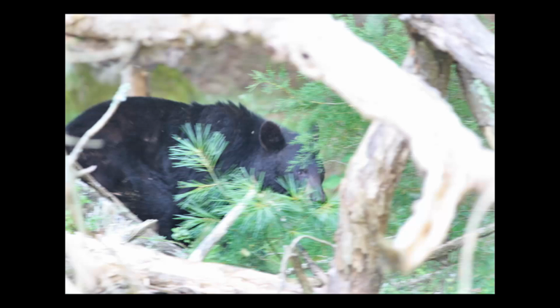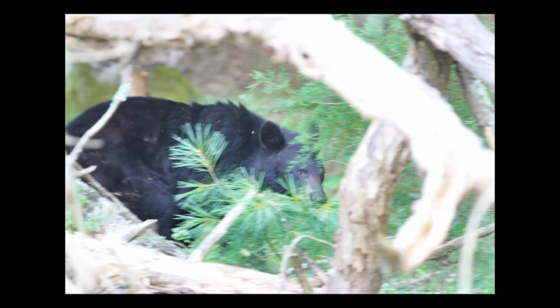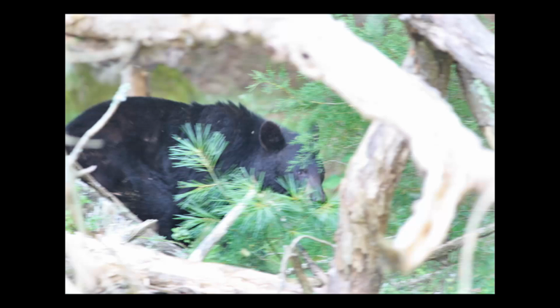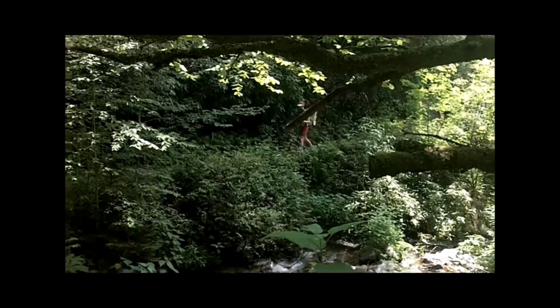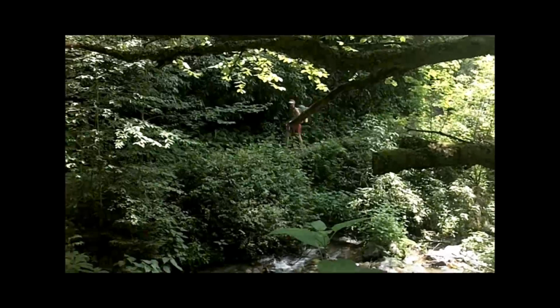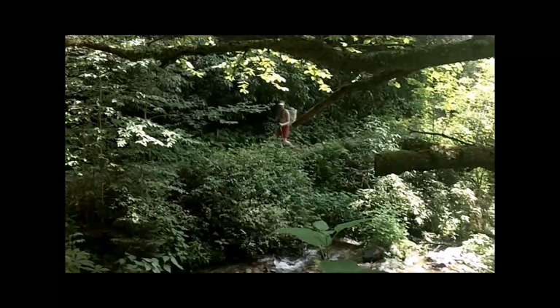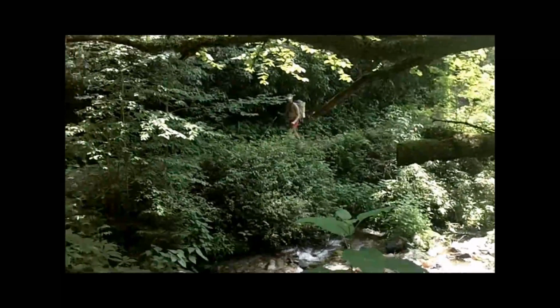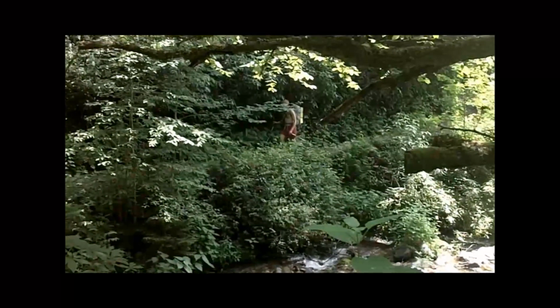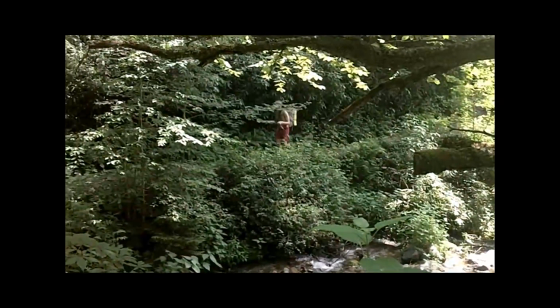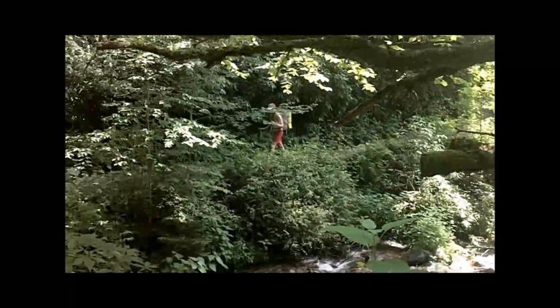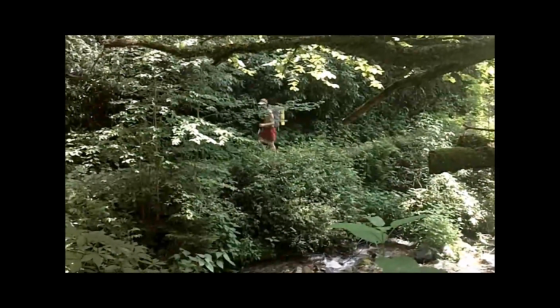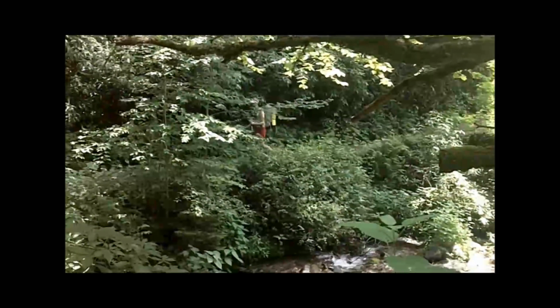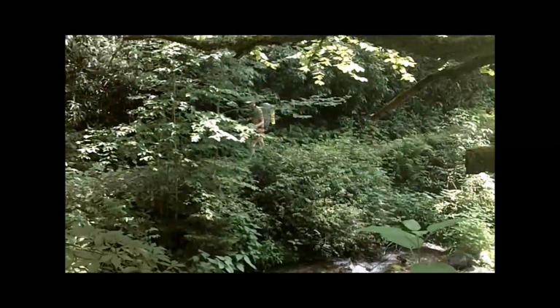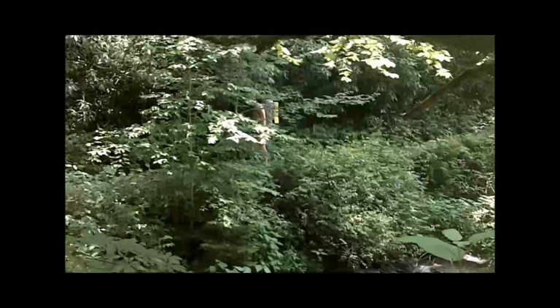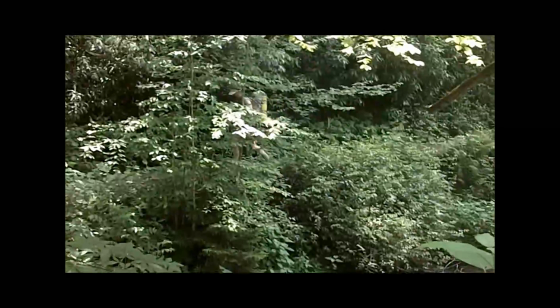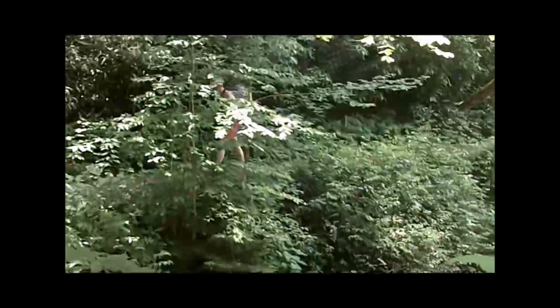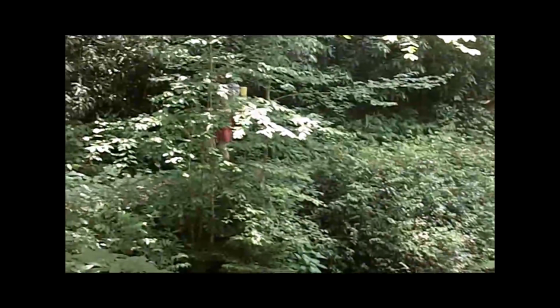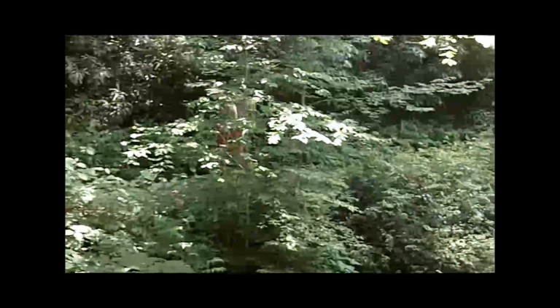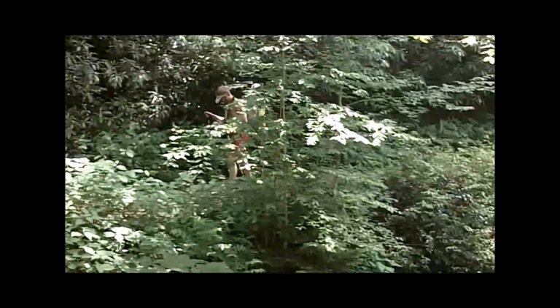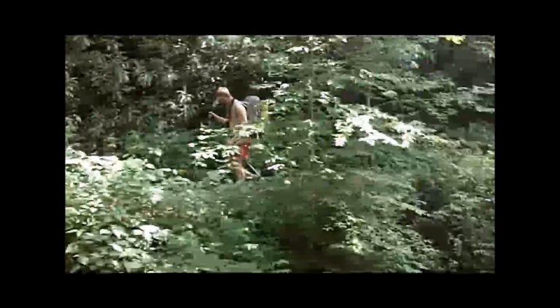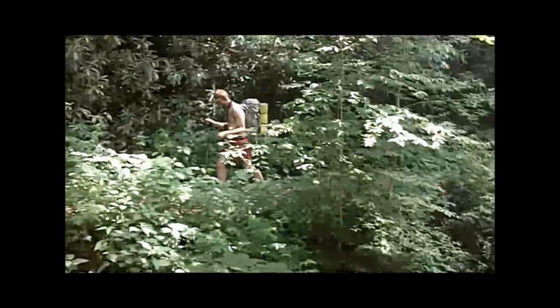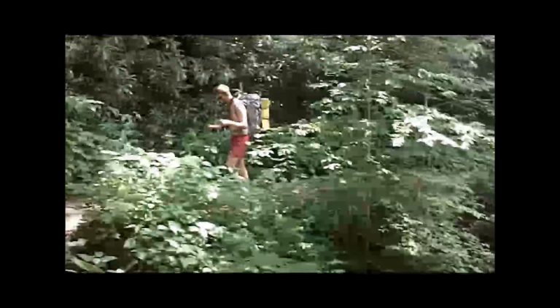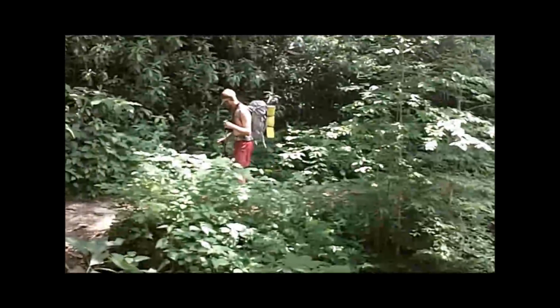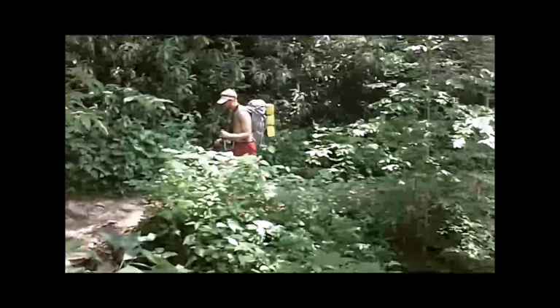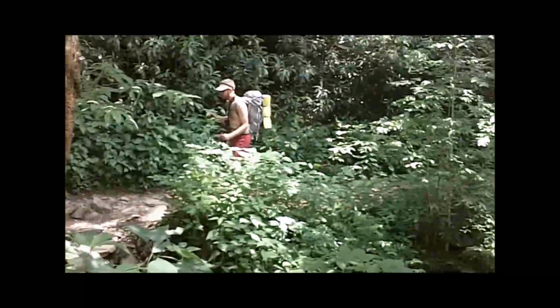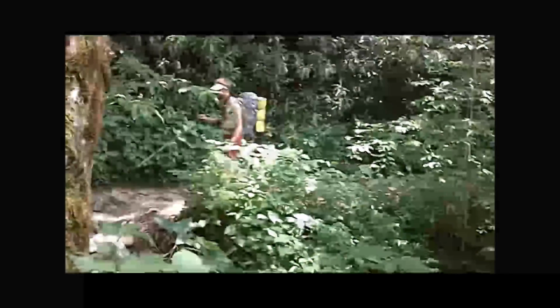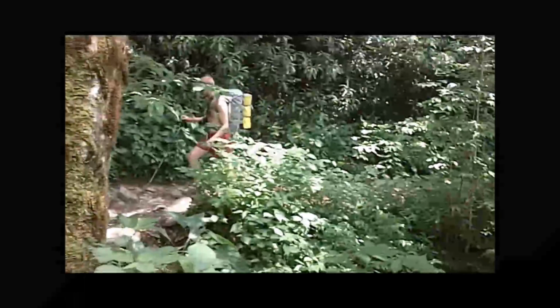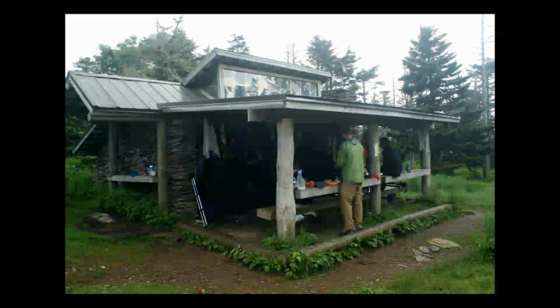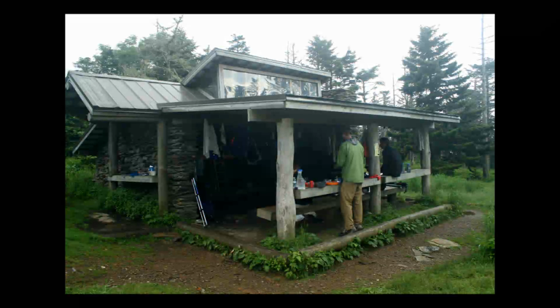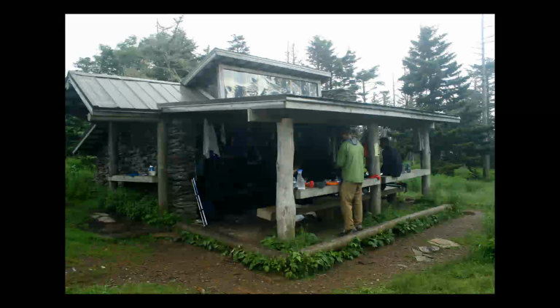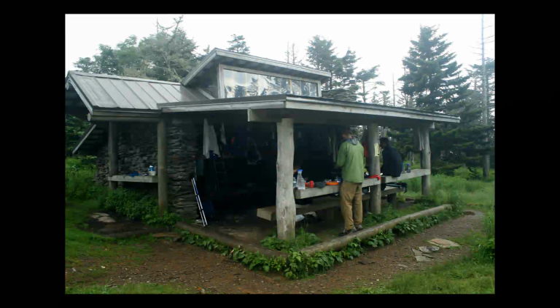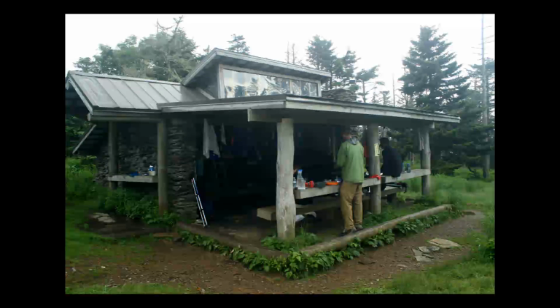I also loved our hike up to Mount Leconte. We stayed in a three-sided shelter. We shared it with nine other people and had a great time cooking dinner and getting to know them, so I highly recommend that.